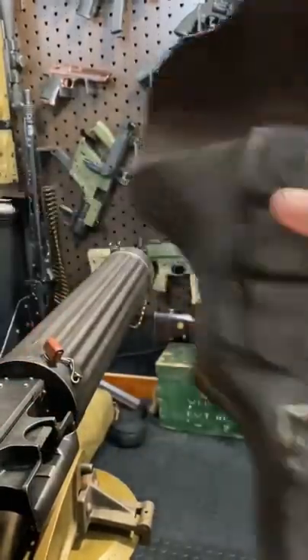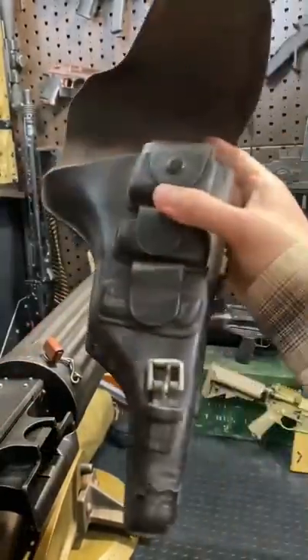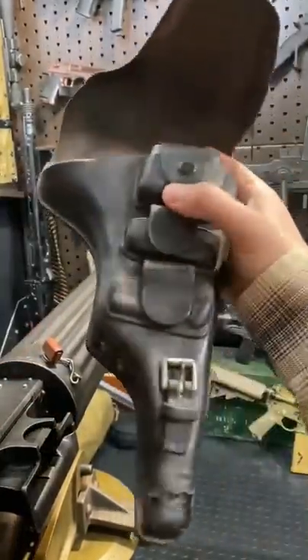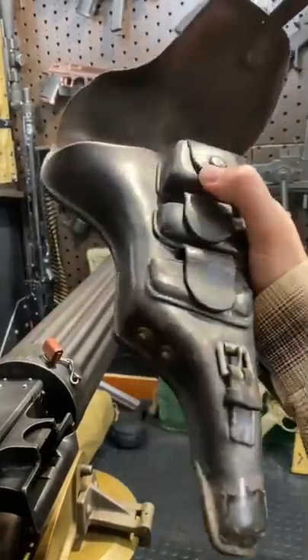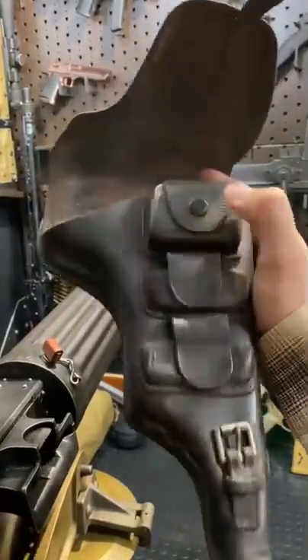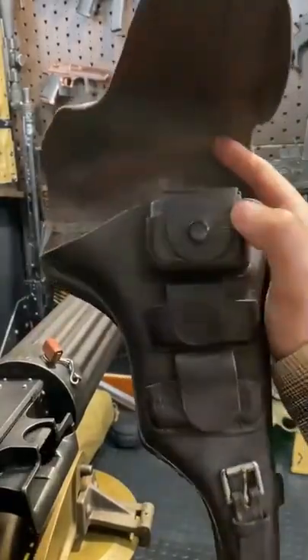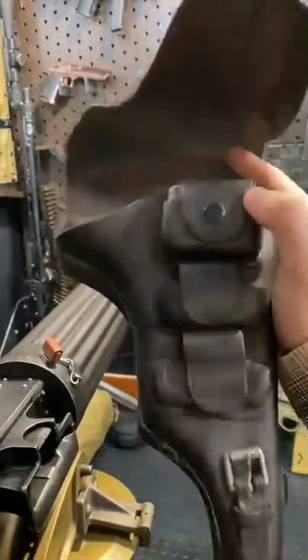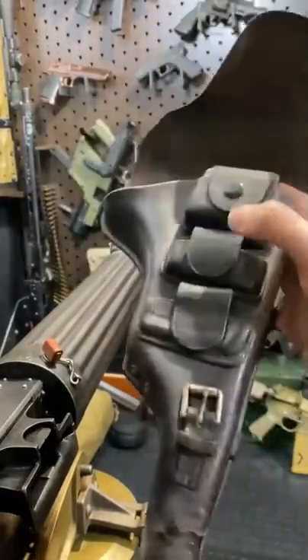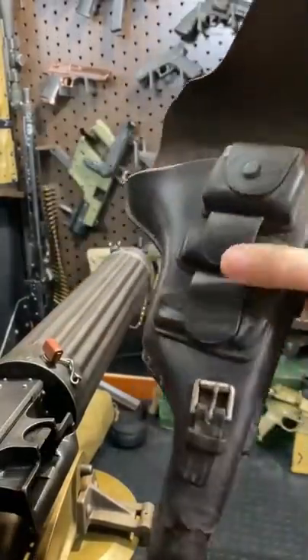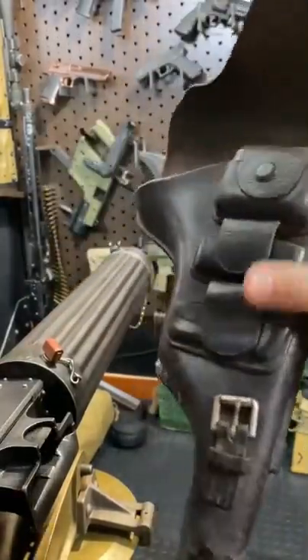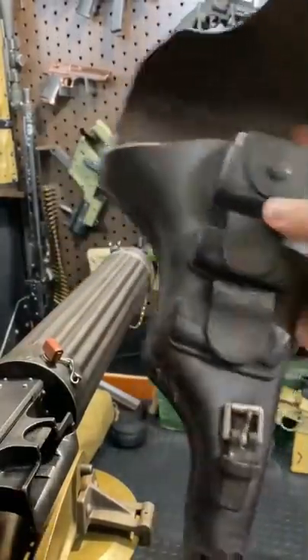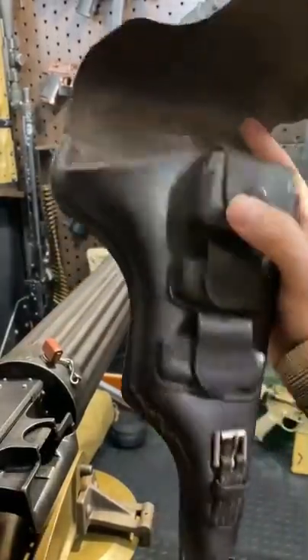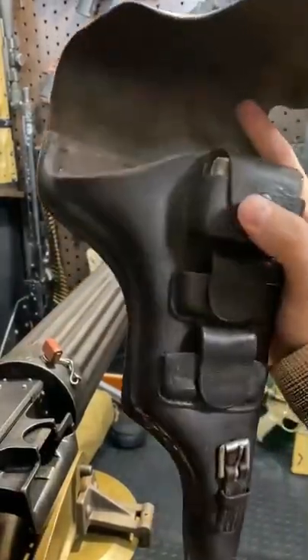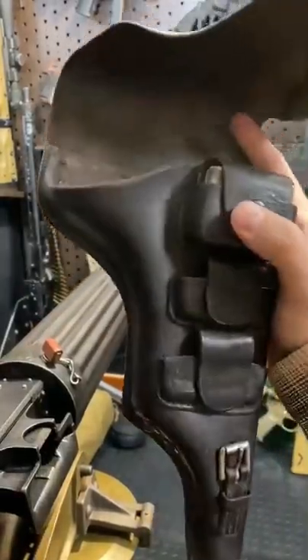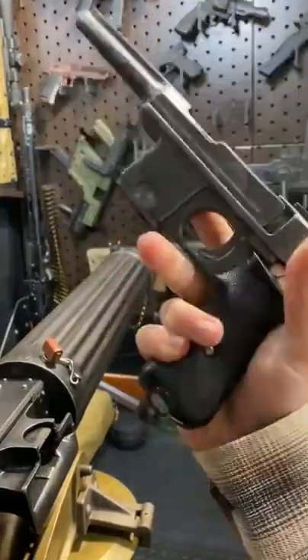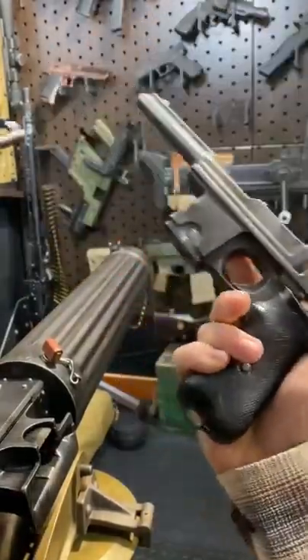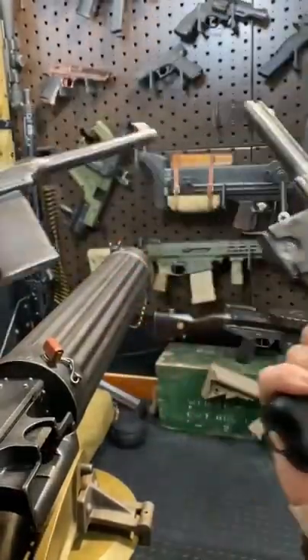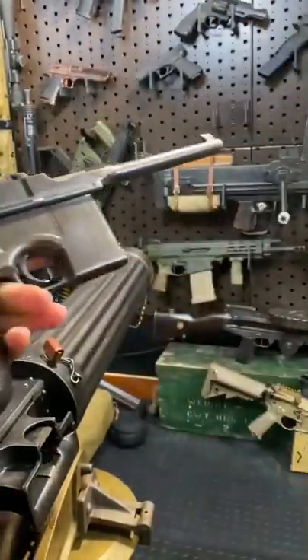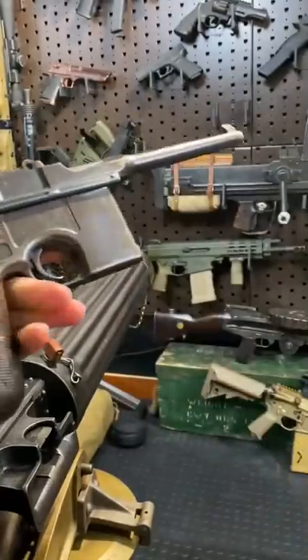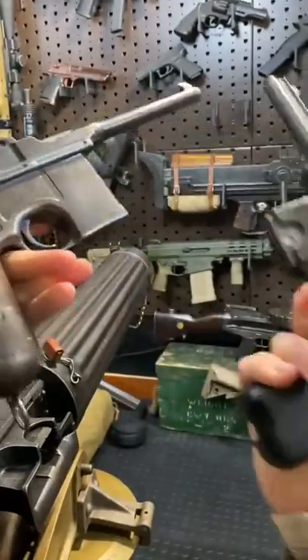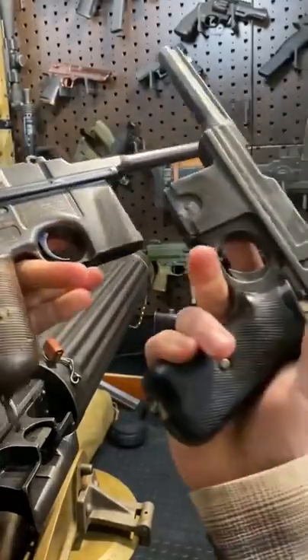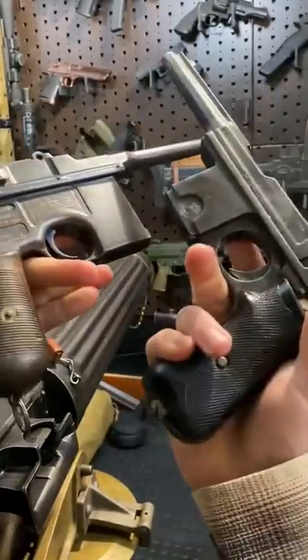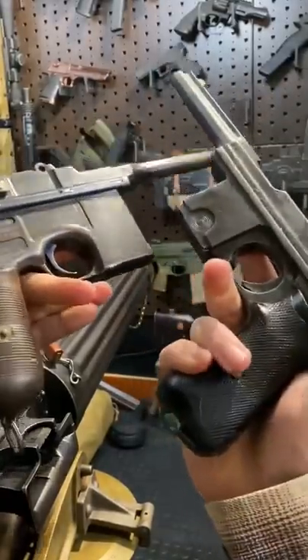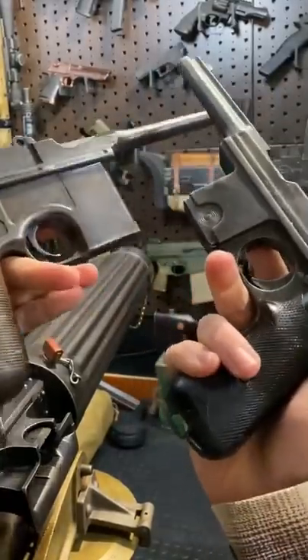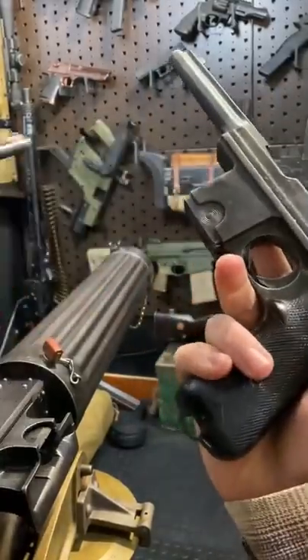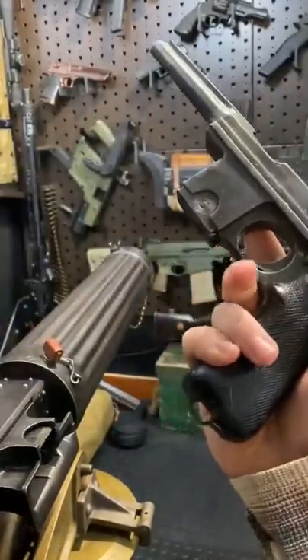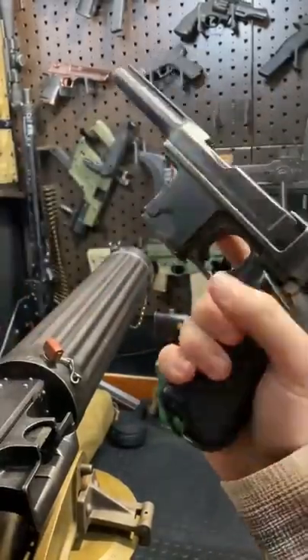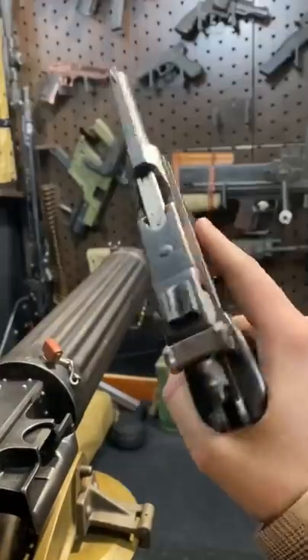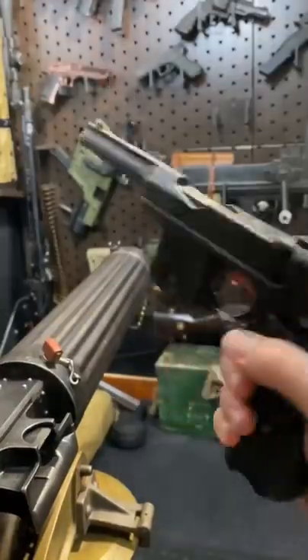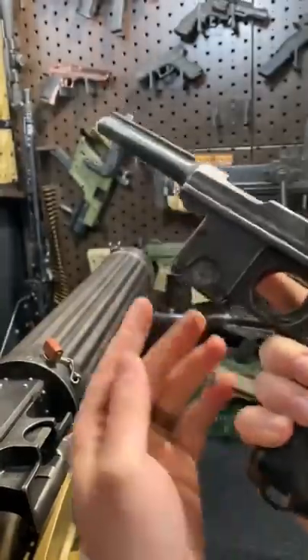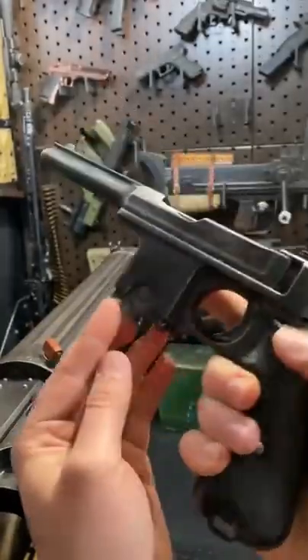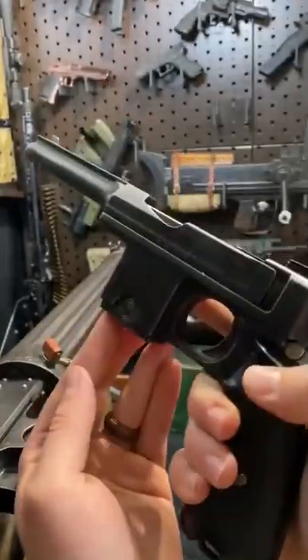Complete with the original holster, which has a spare mag and provisions for two loaded stripper clips. Now you can obviously see the resemblance between it and the brim handle, but there are some pretty cool differences — the biggest one being a removable magazine.